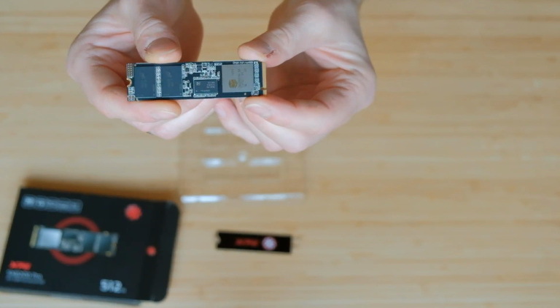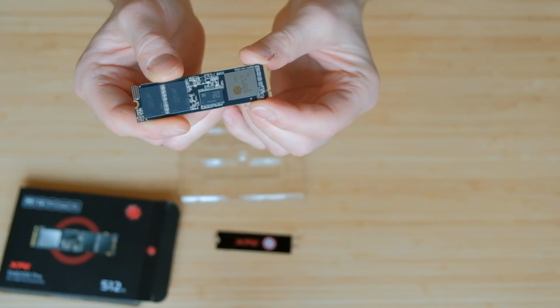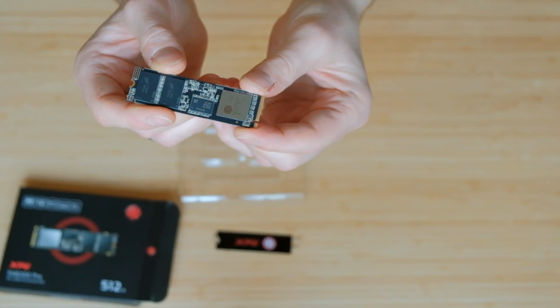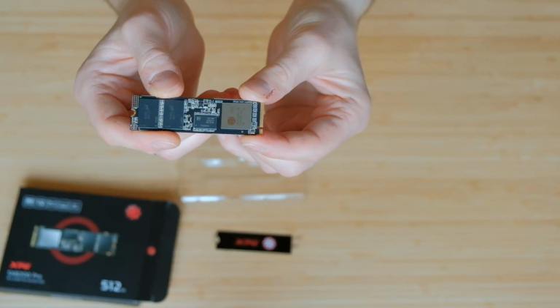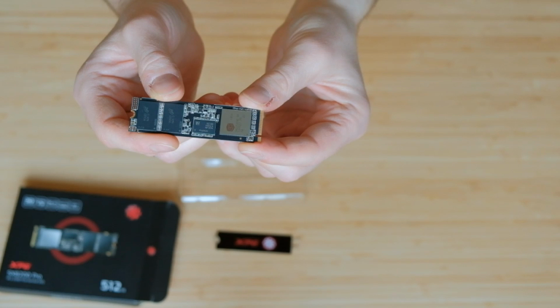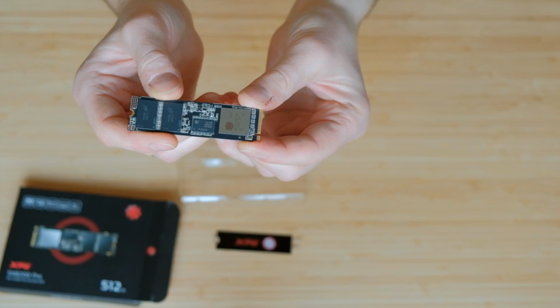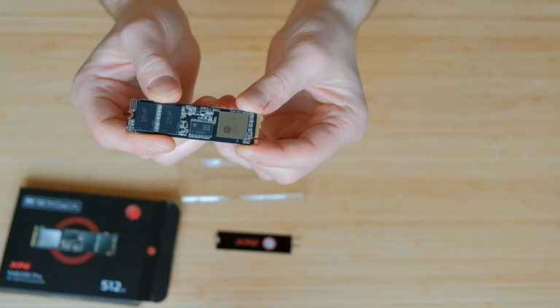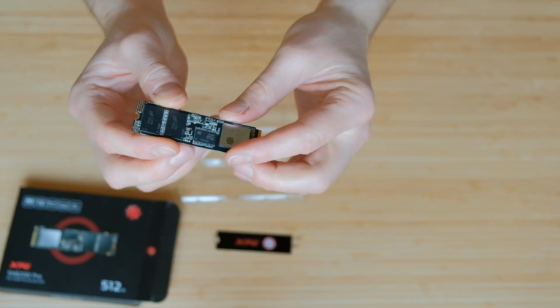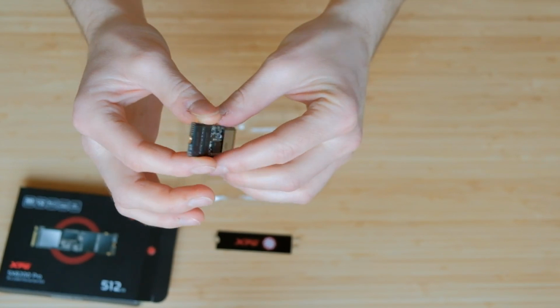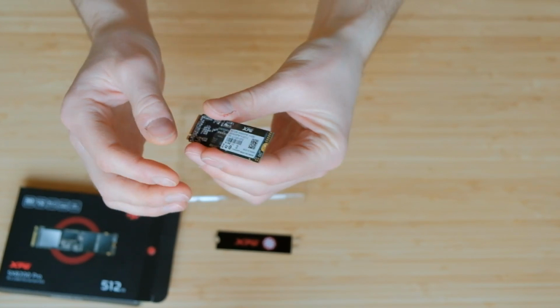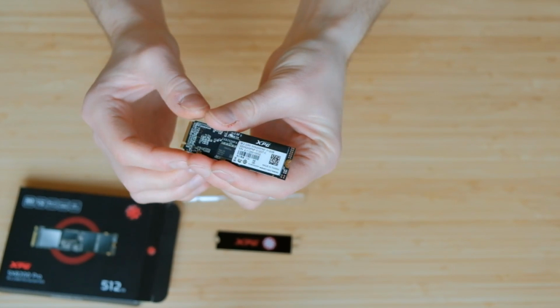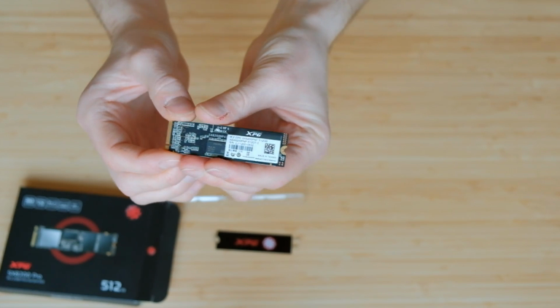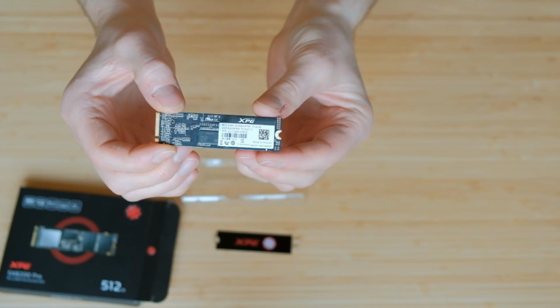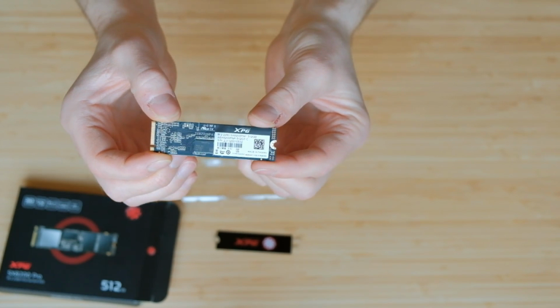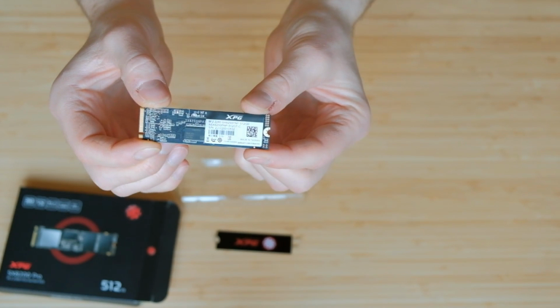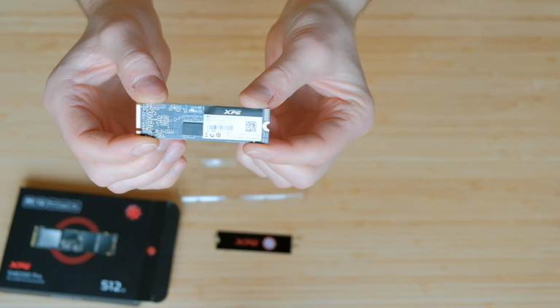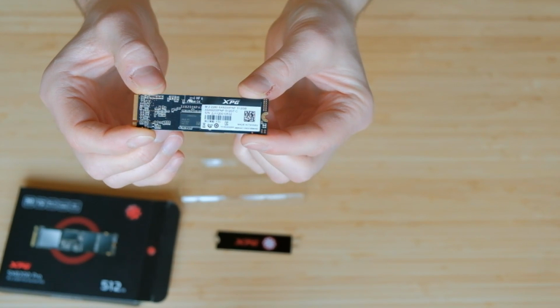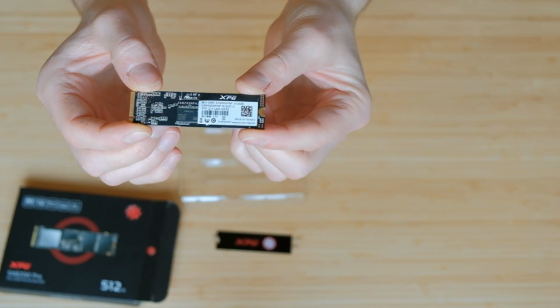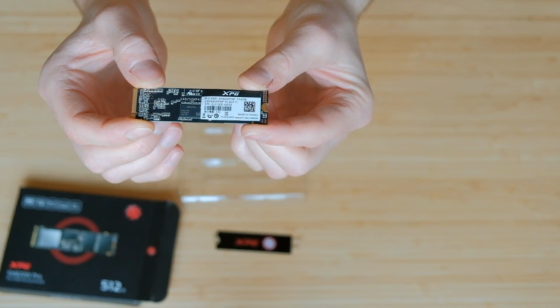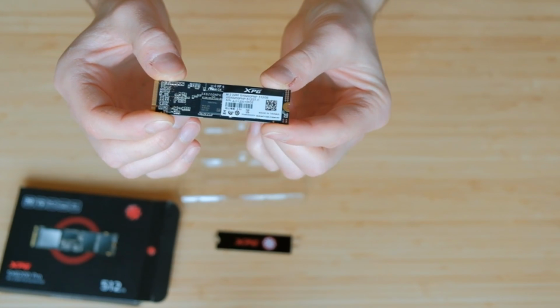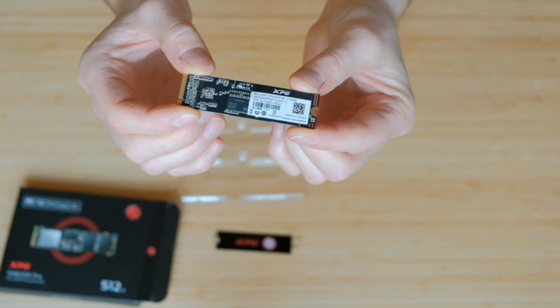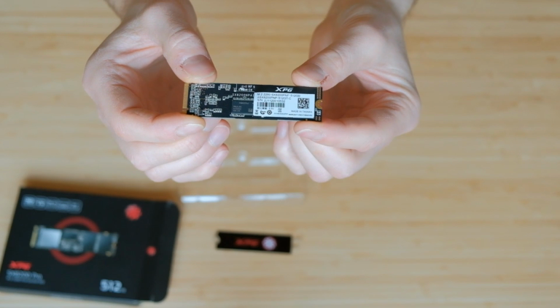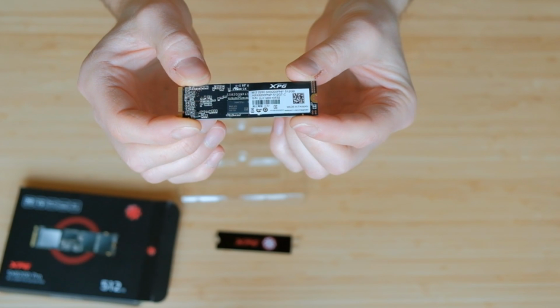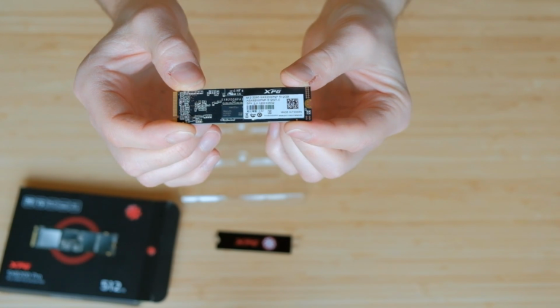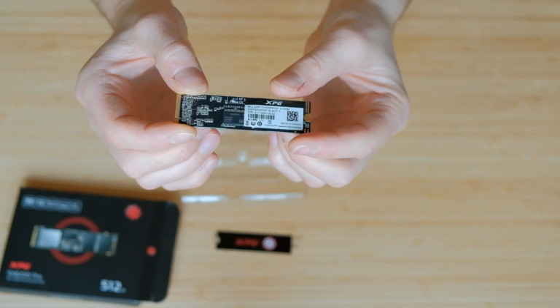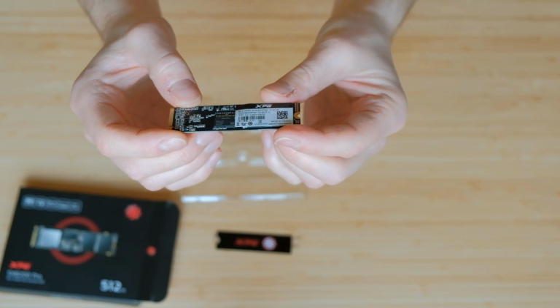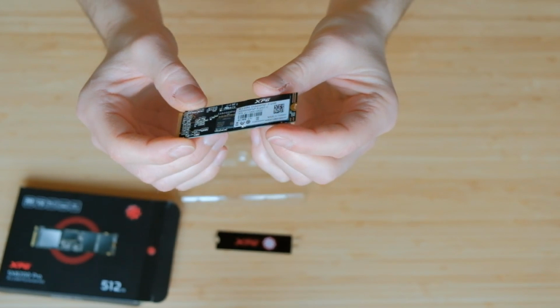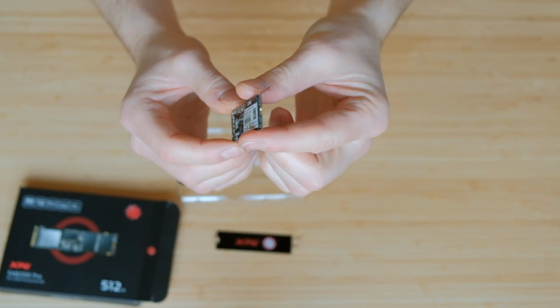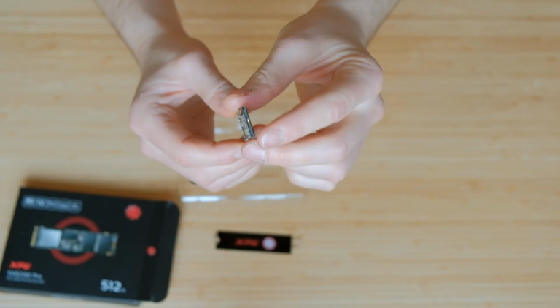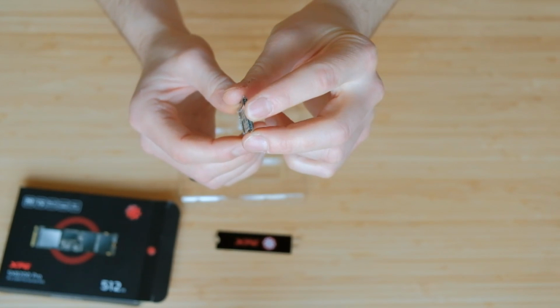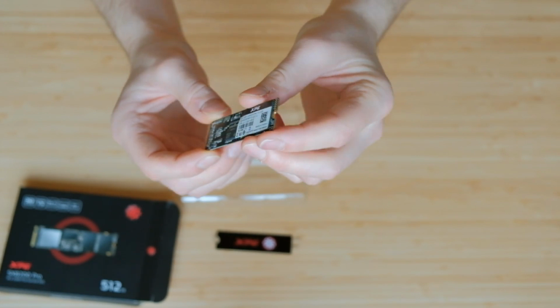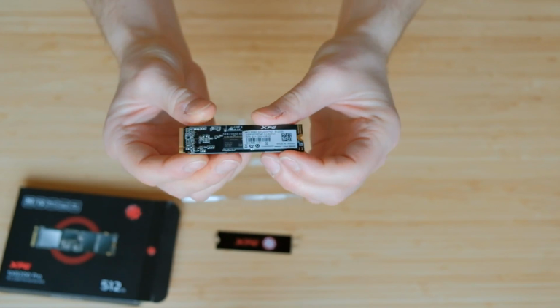Currently I'm using a Western Digital Green 240 gig SSD, and the idea is to replace it with the ADATA one. Let's mount this NVMe and make some benchmarks.